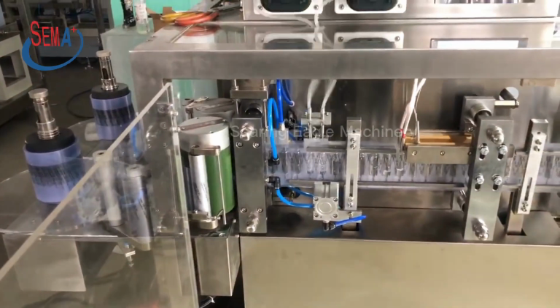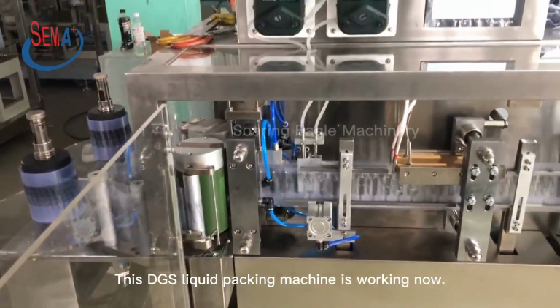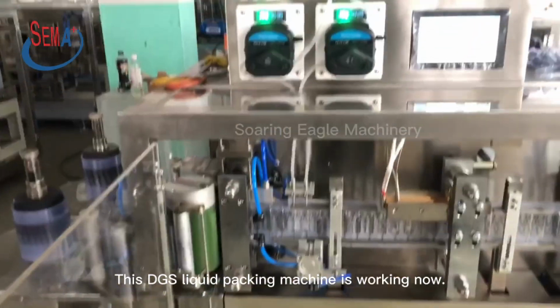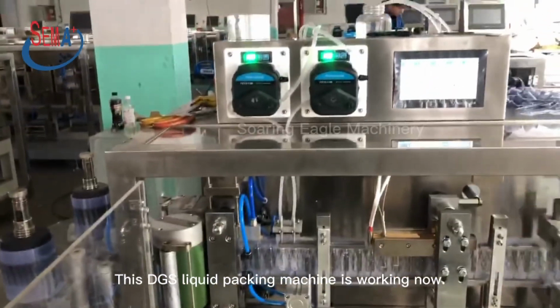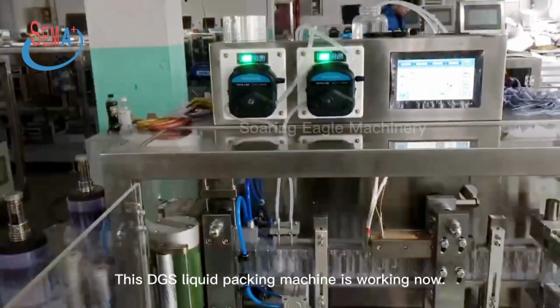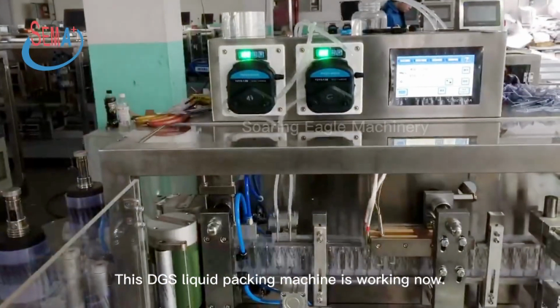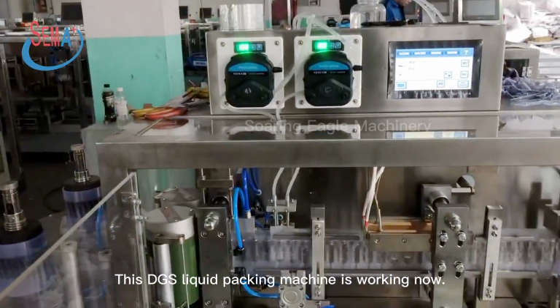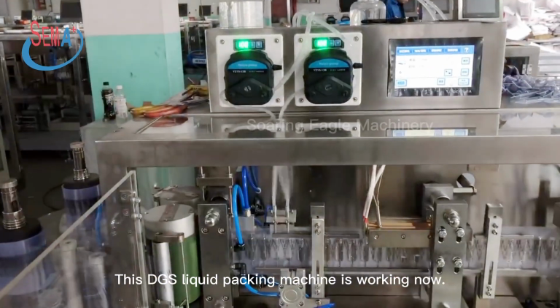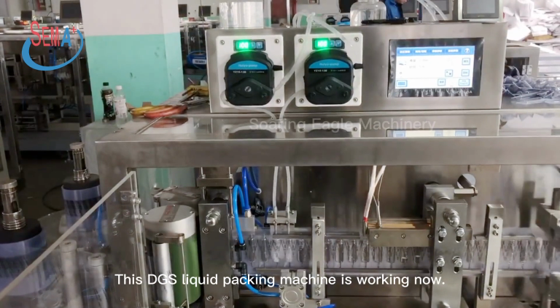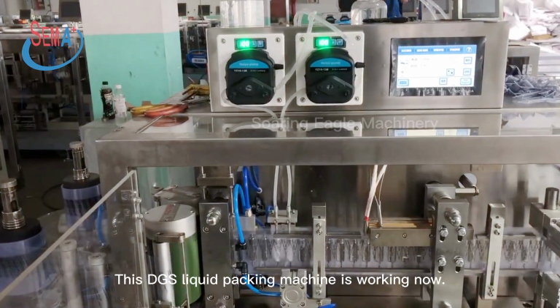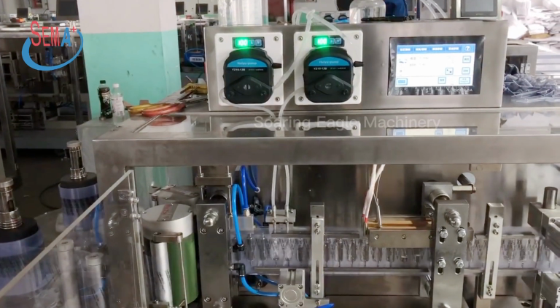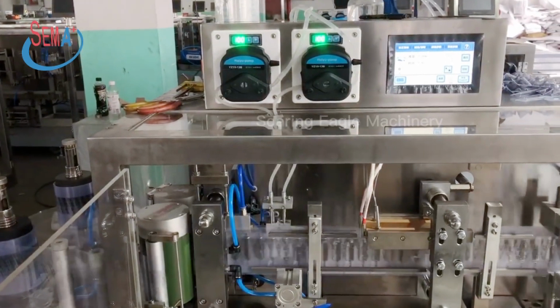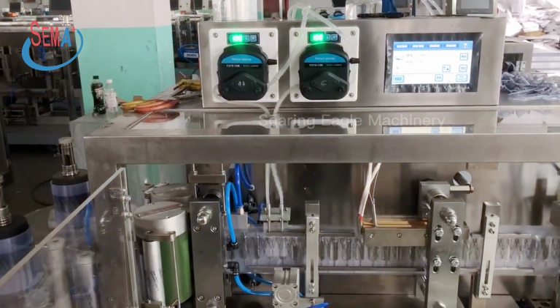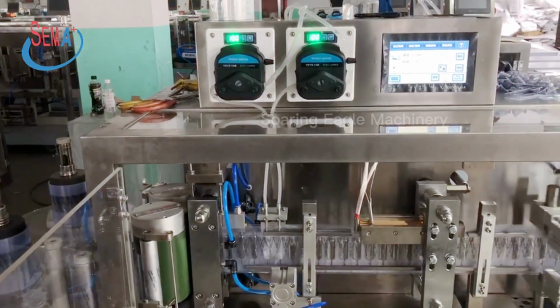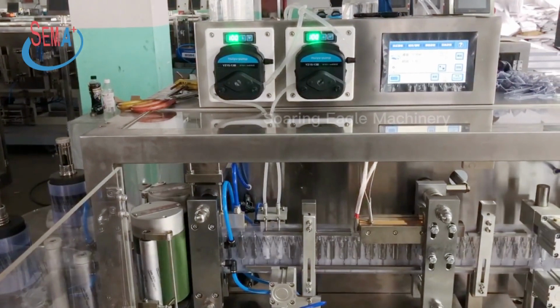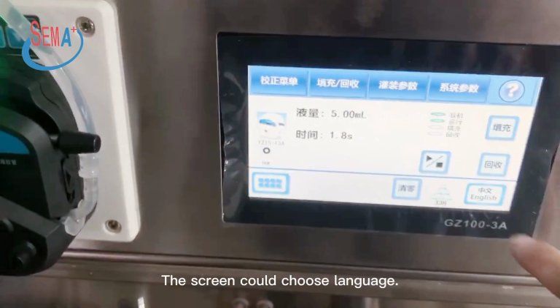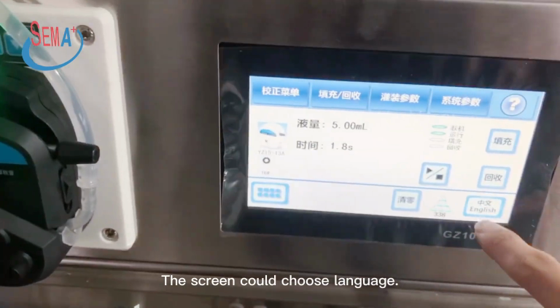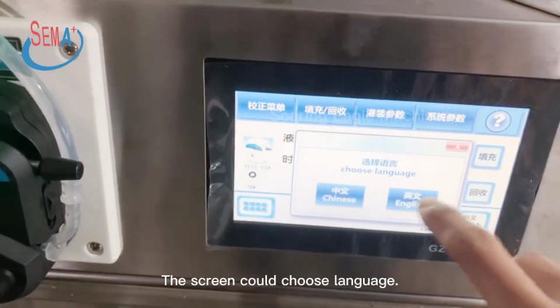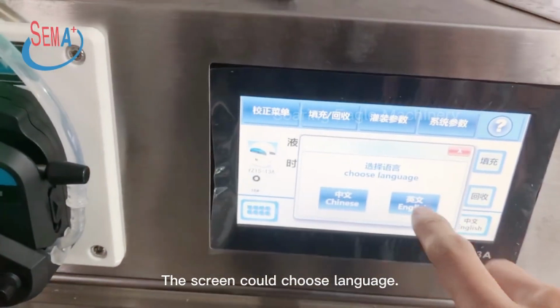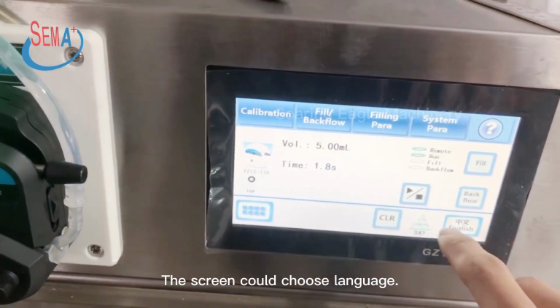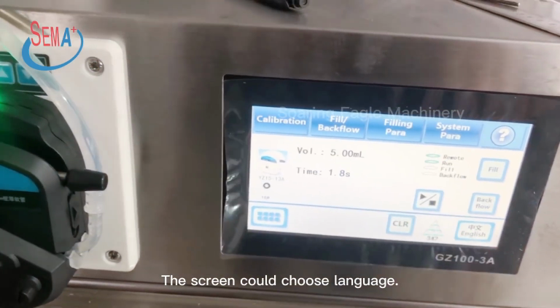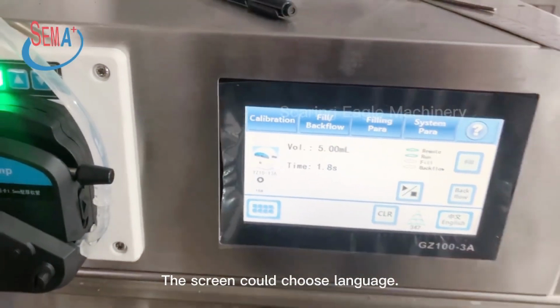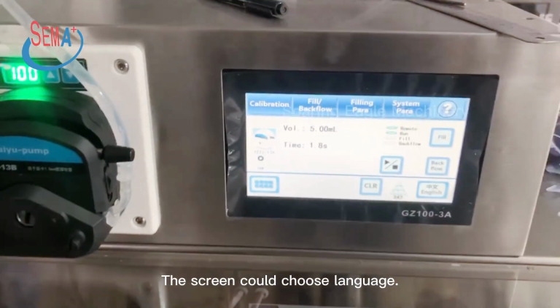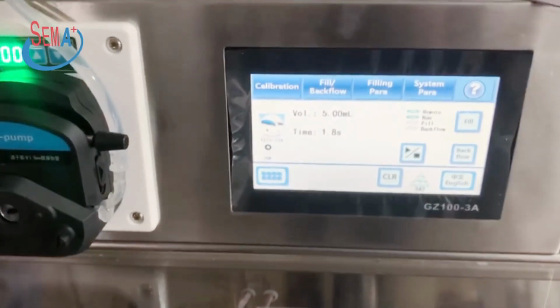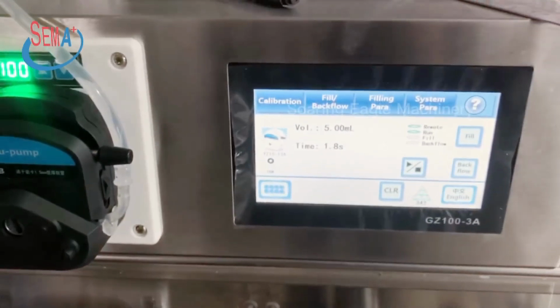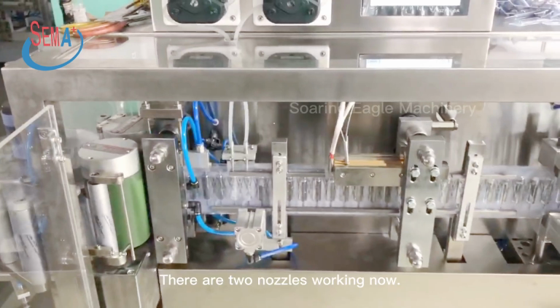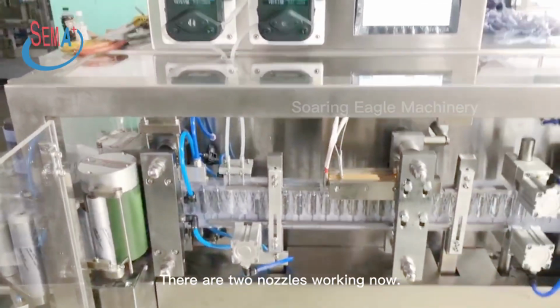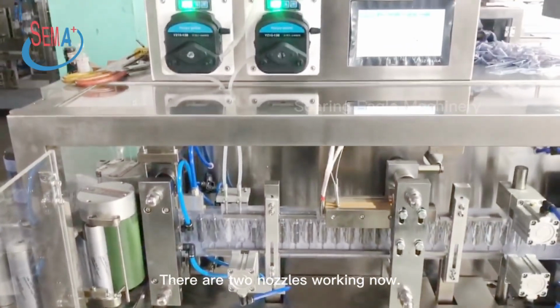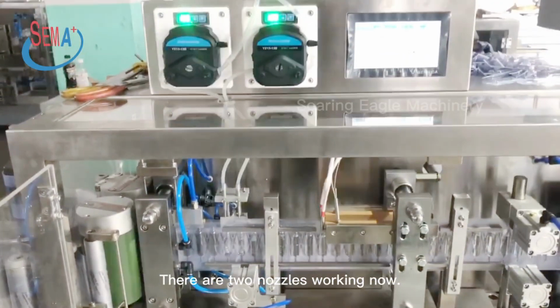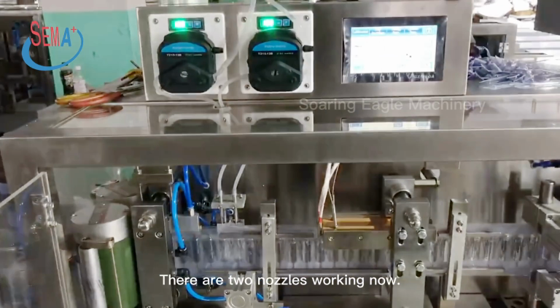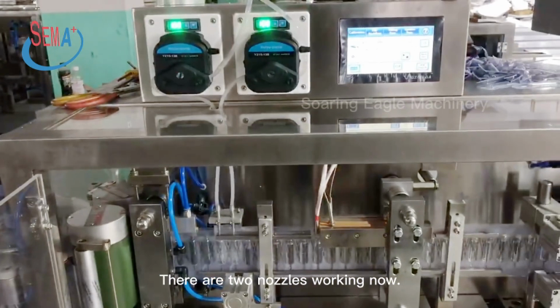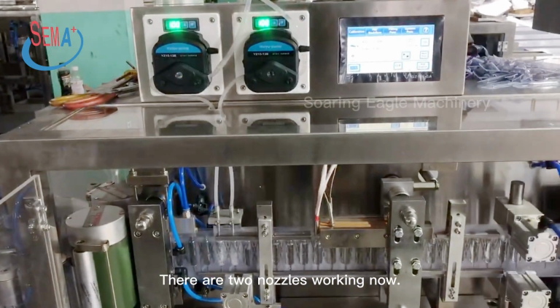This DGS liquid packing machine is working now. The screen can choose language. There are two nozzles working now.